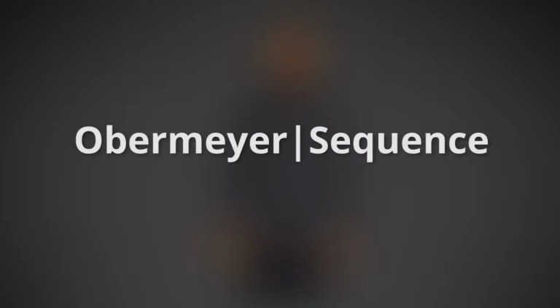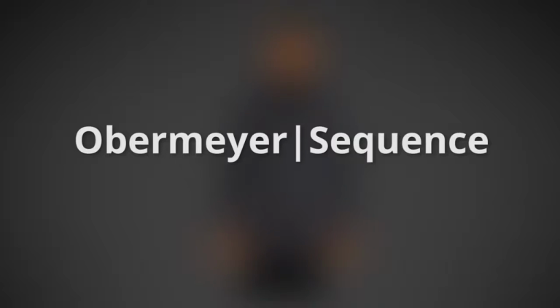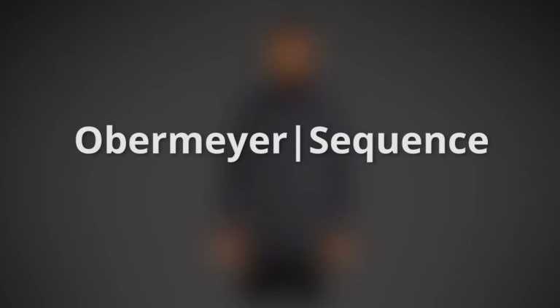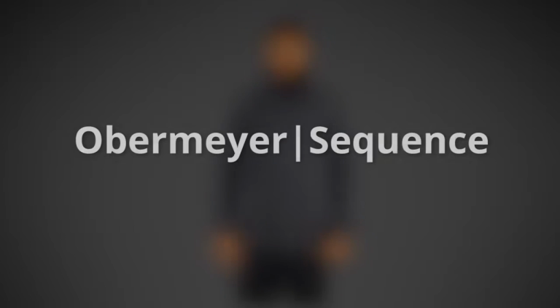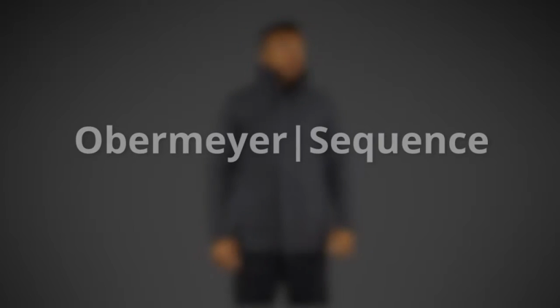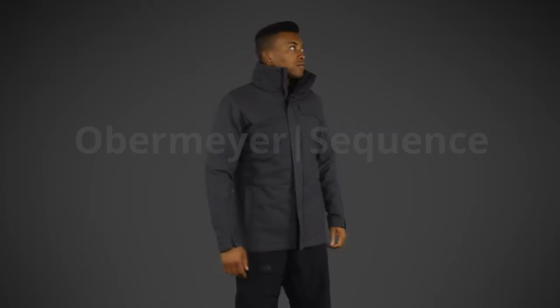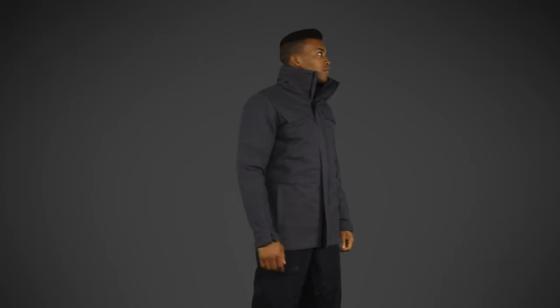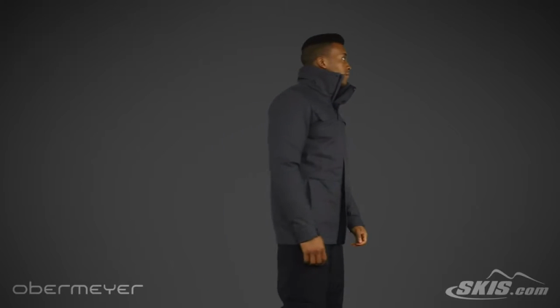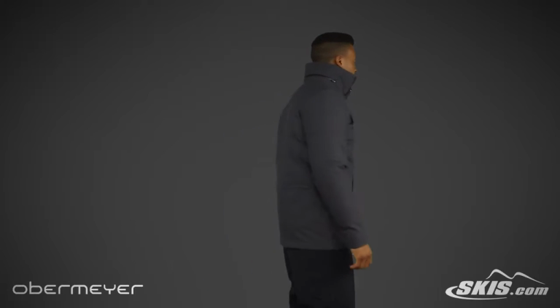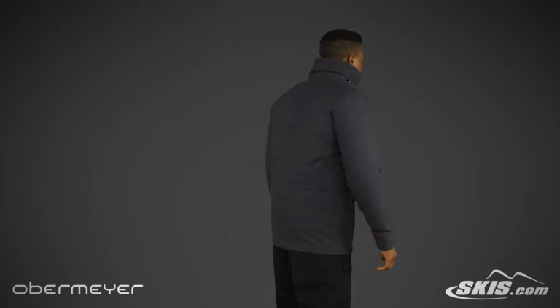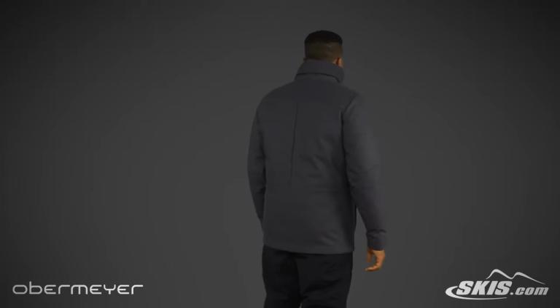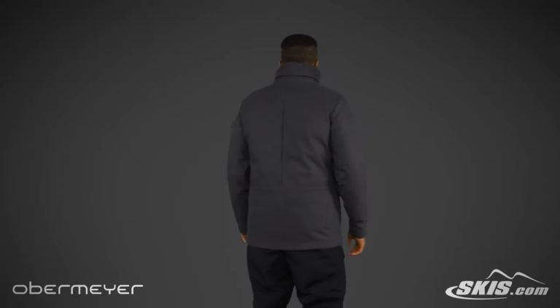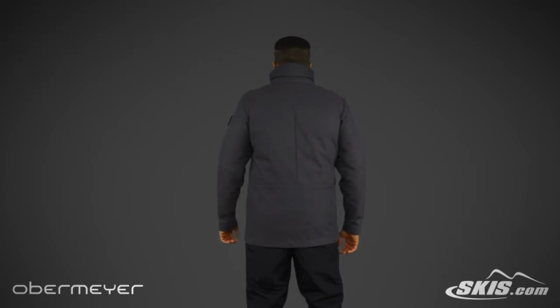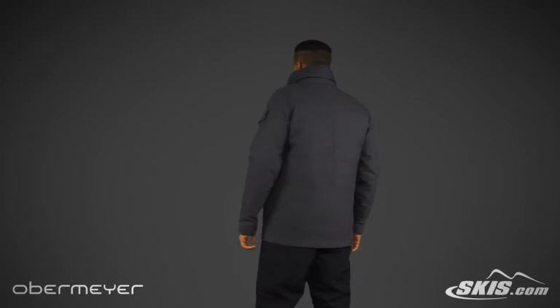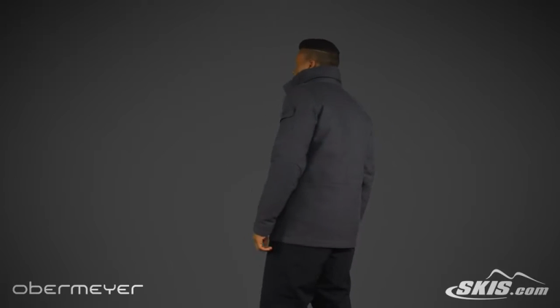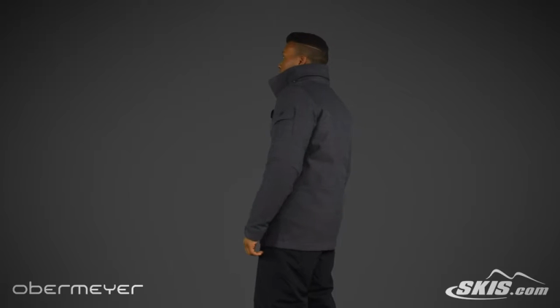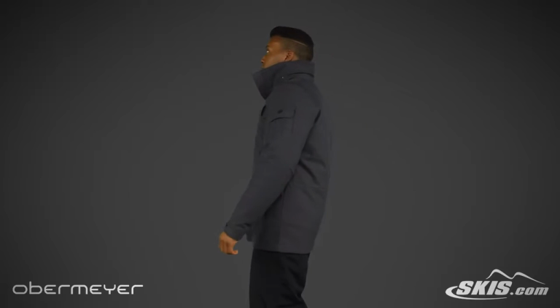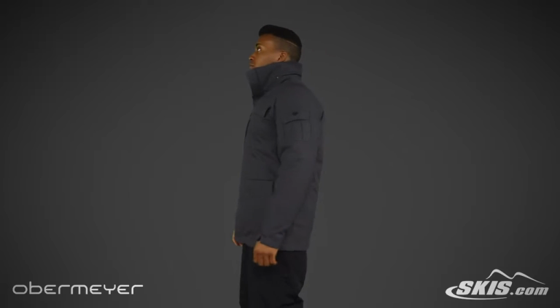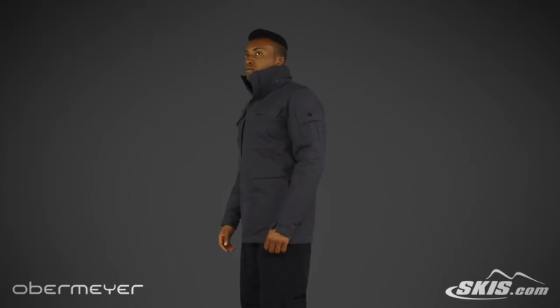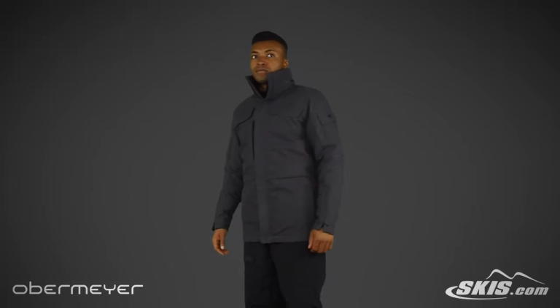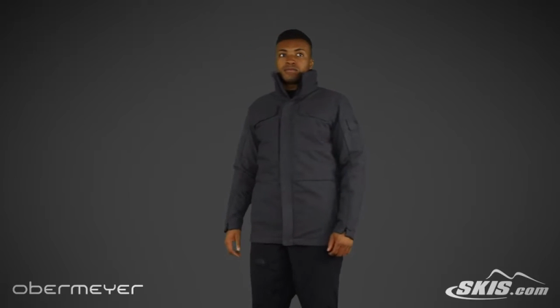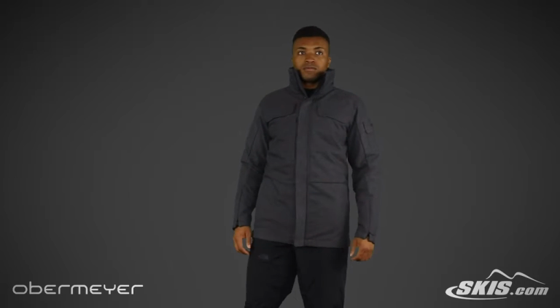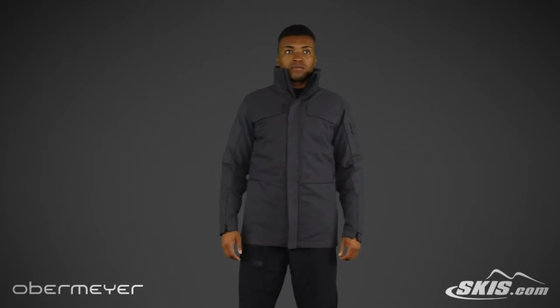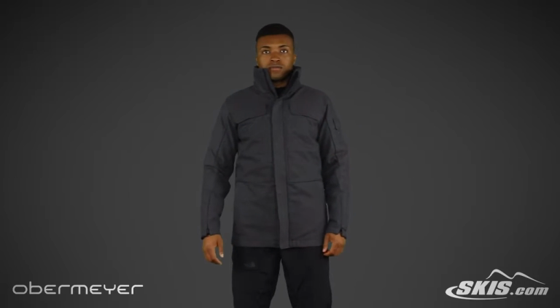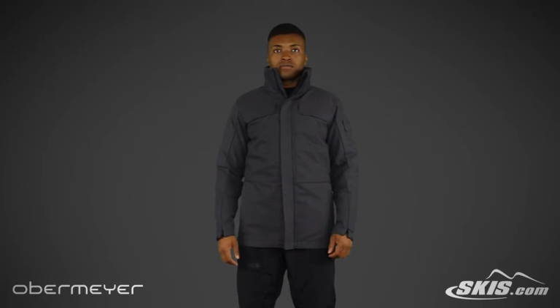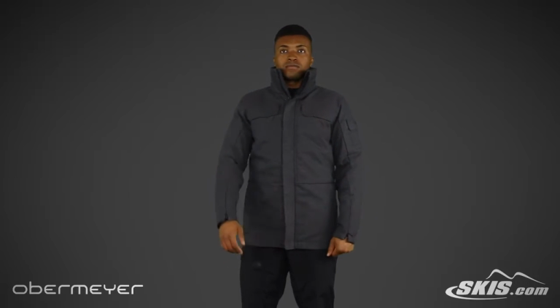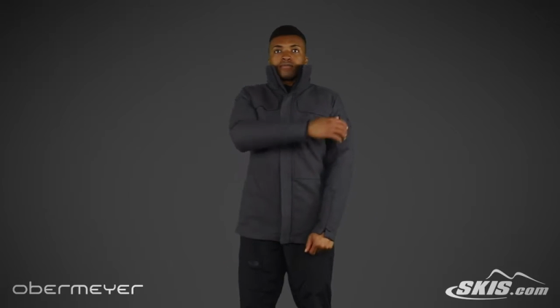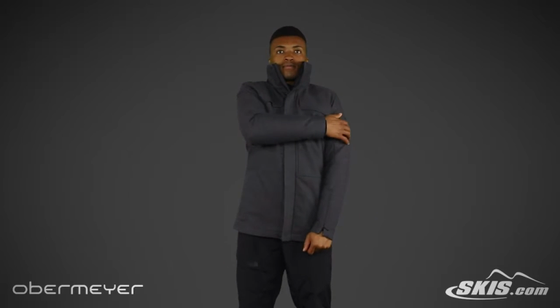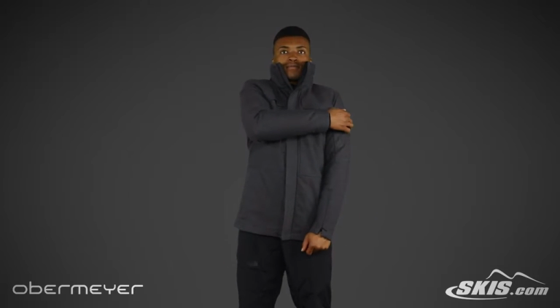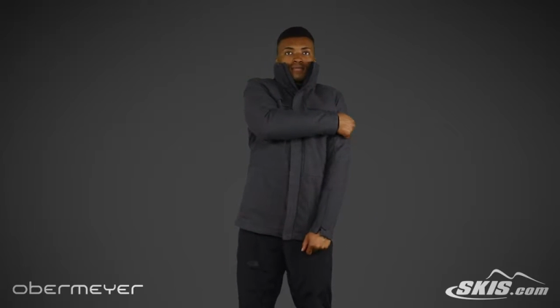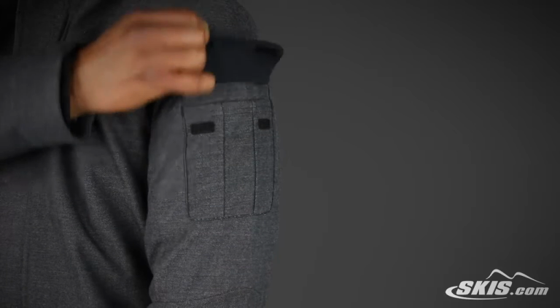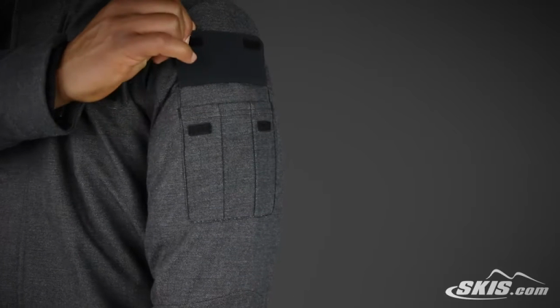The Obermeyer Men's Sequence System Jacket is a 3-in-1 jacket with 10k waterproof and breathability. The outer jacket is a stretch soft shell while the inner jacket is a 700 fill goose down insulator.